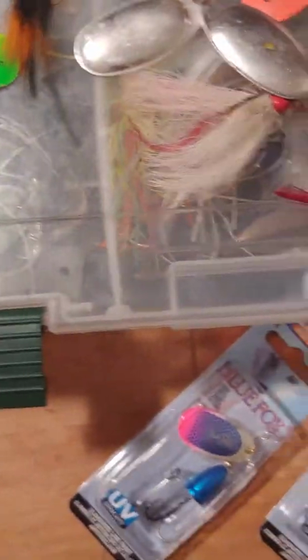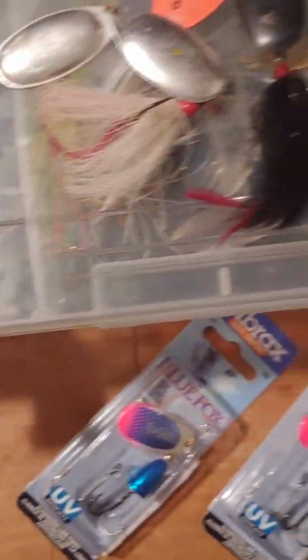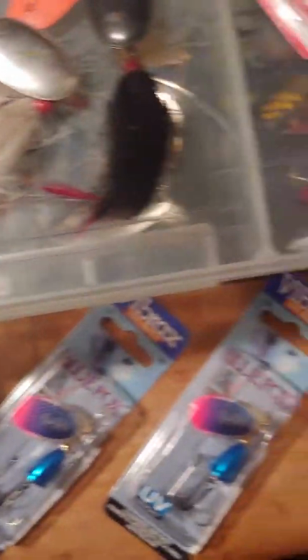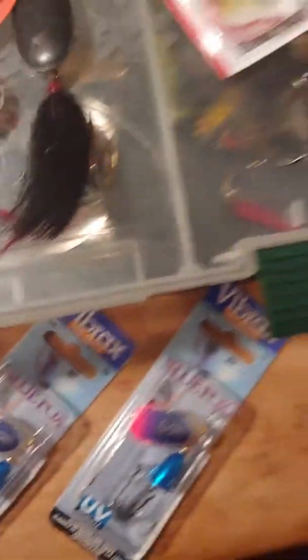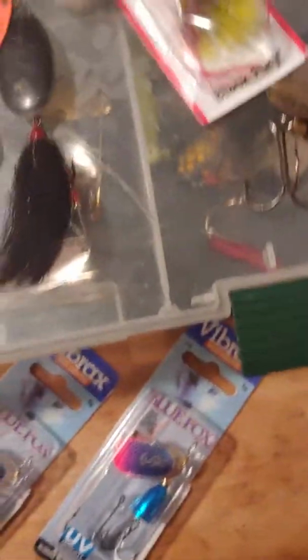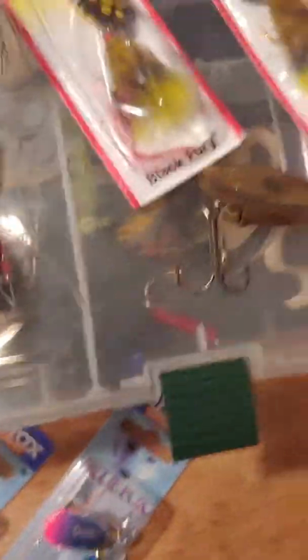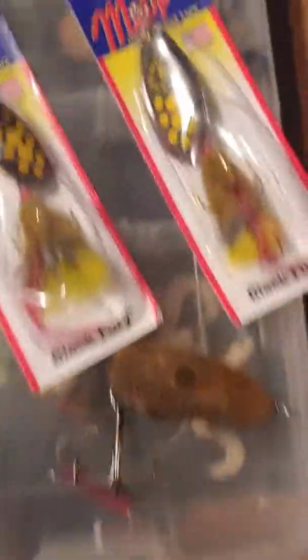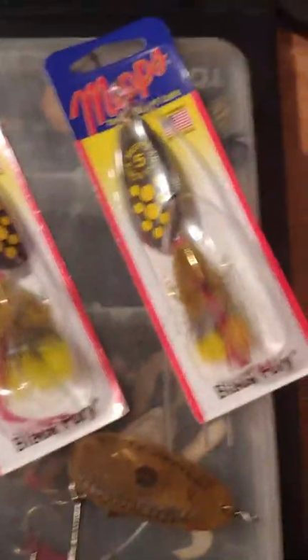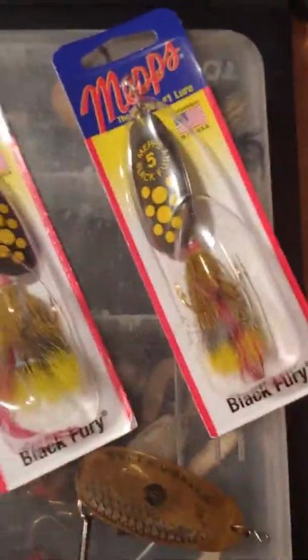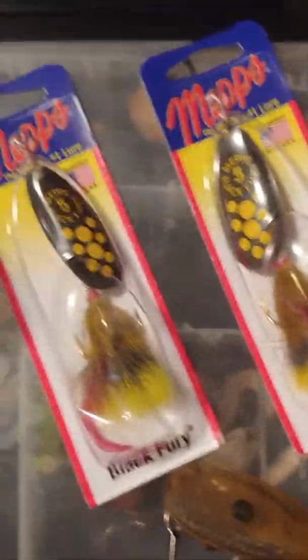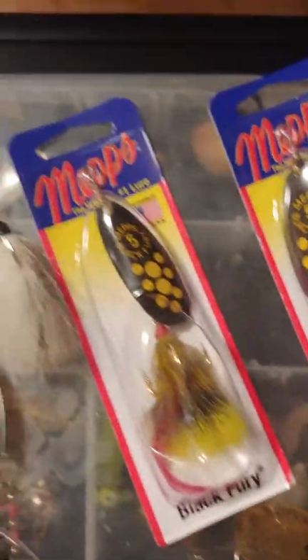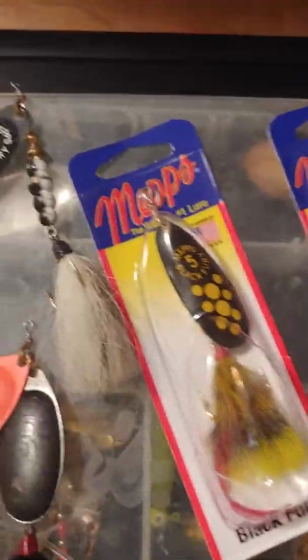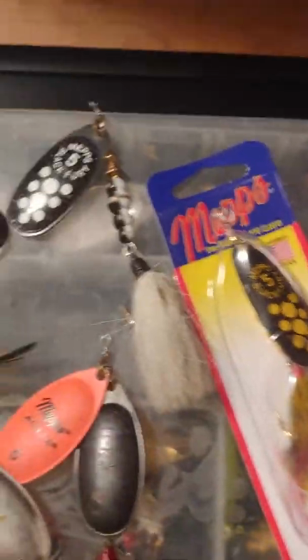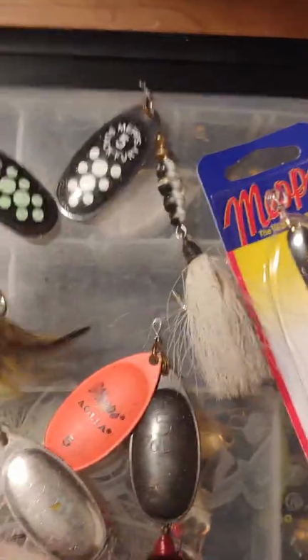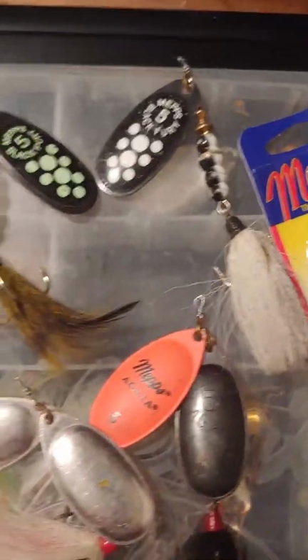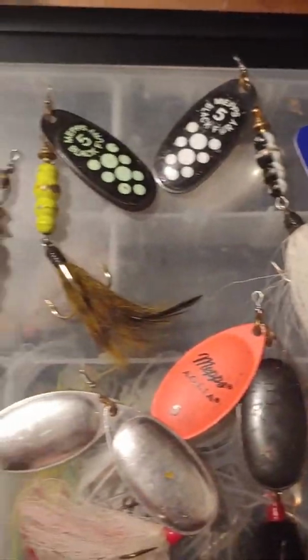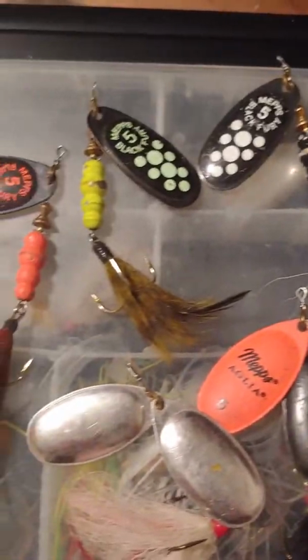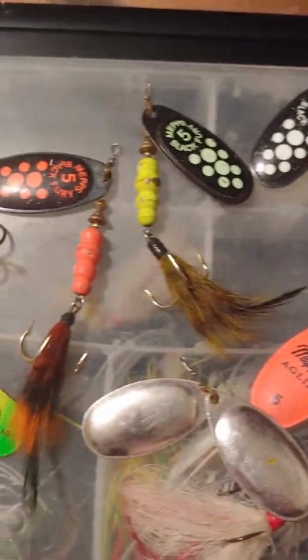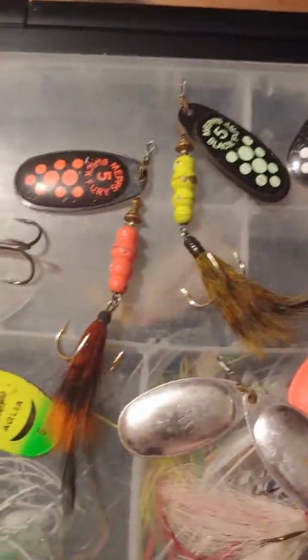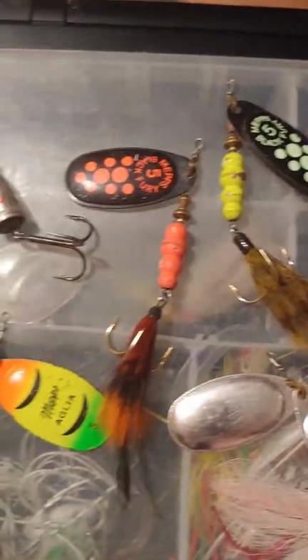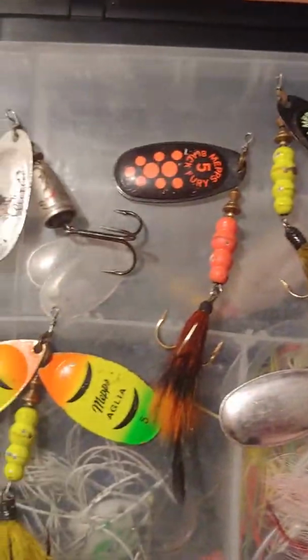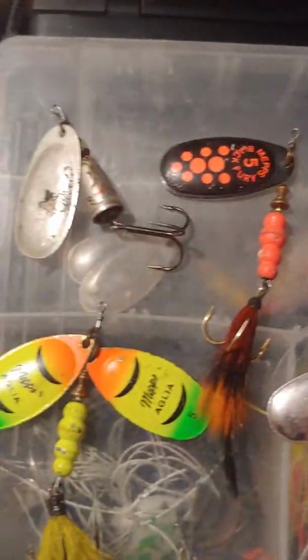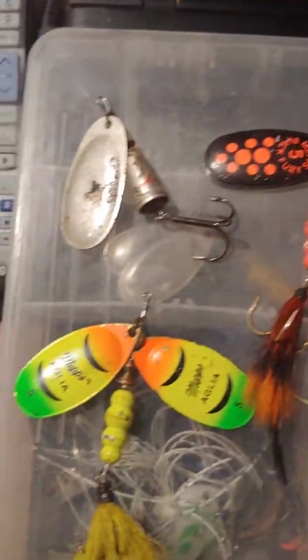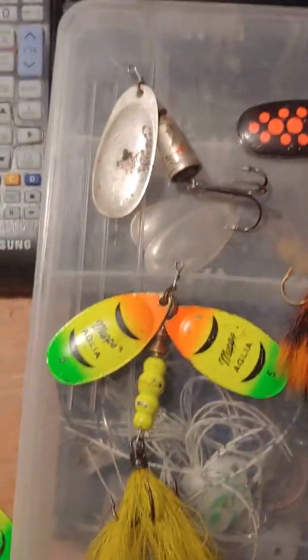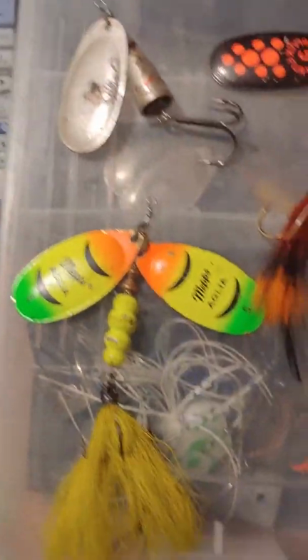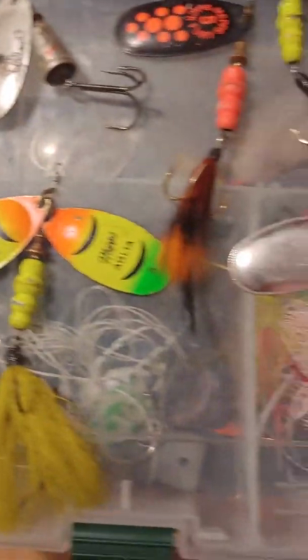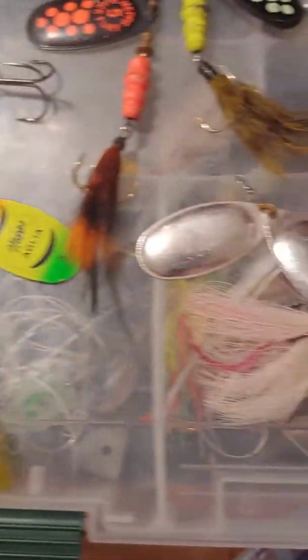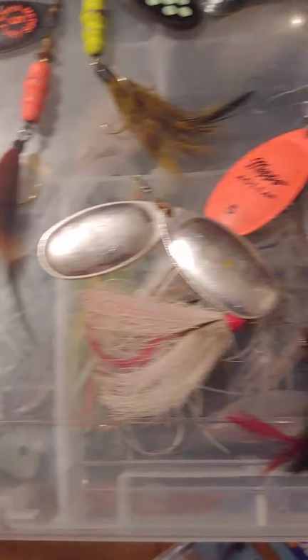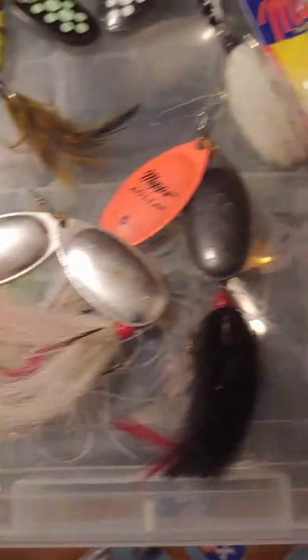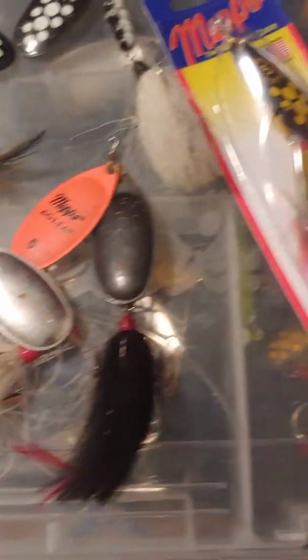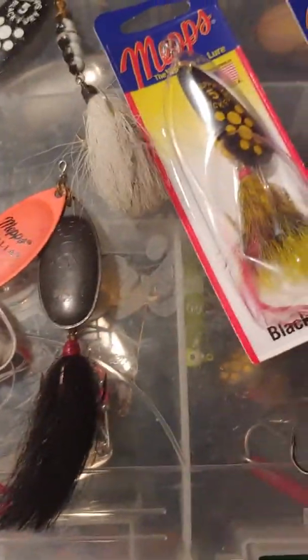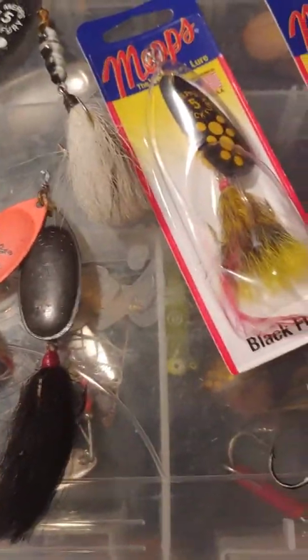Well, that's about it — those are my top pike spinners. Give them a shot. Johnny Mac out.